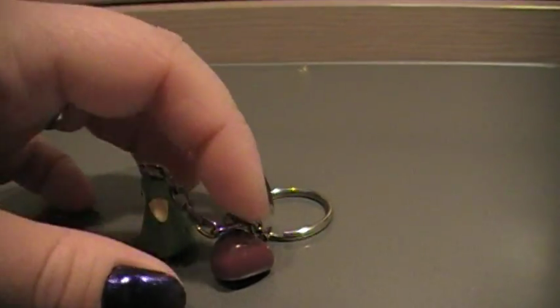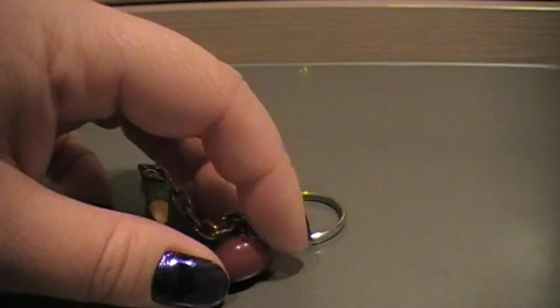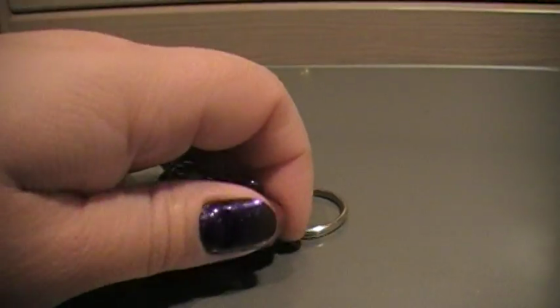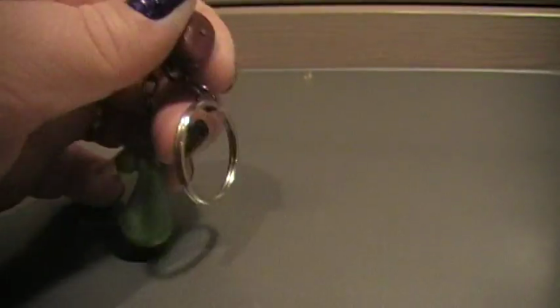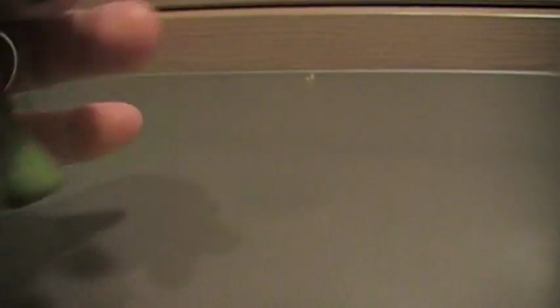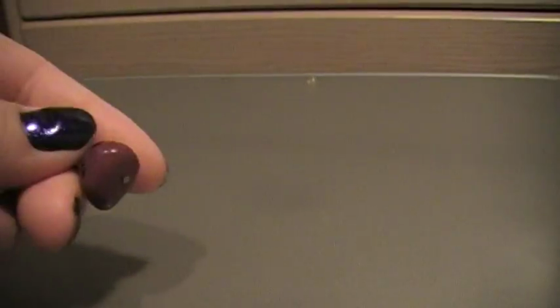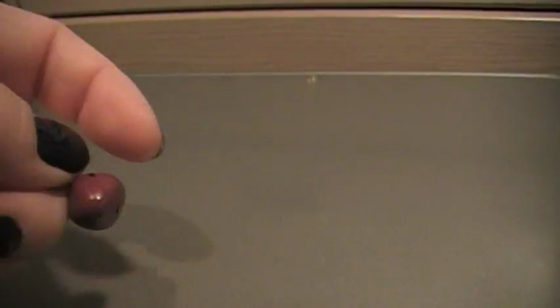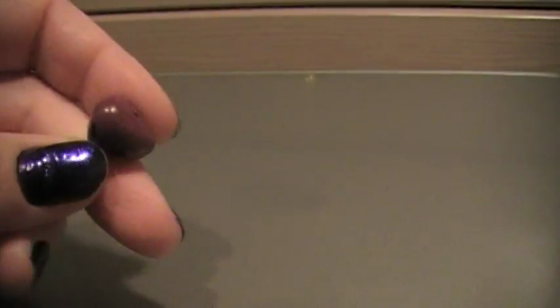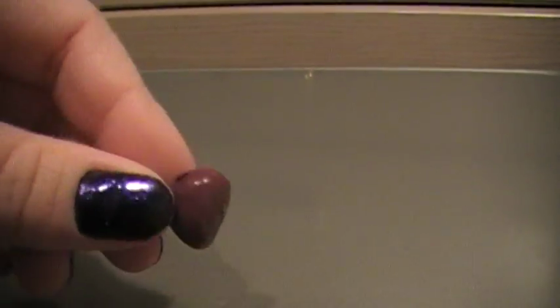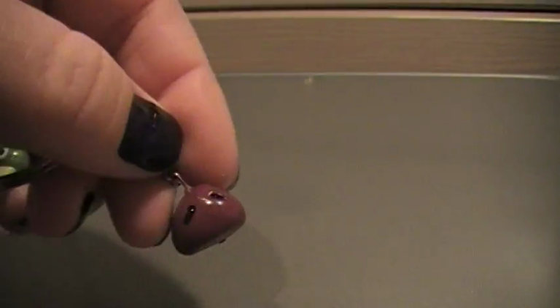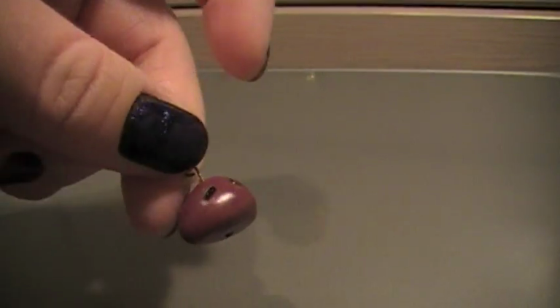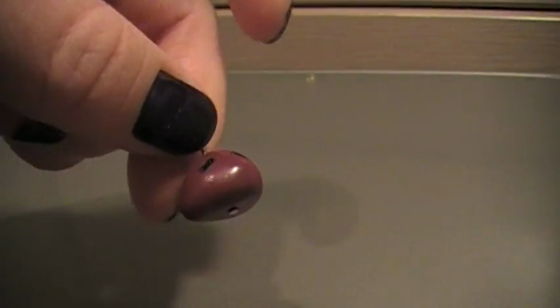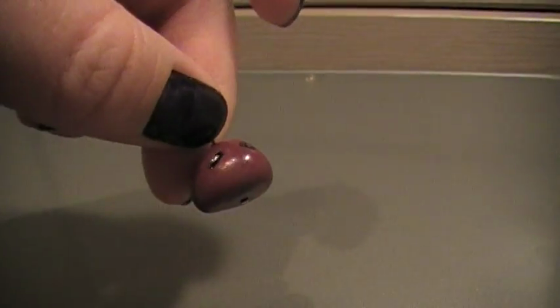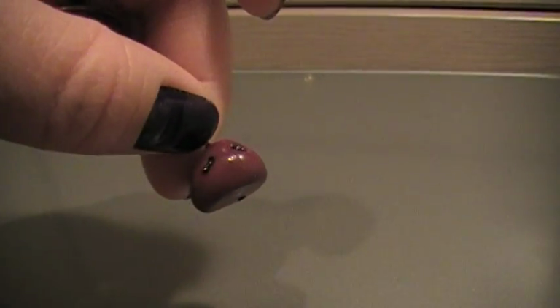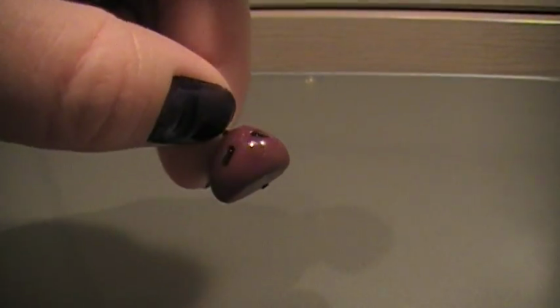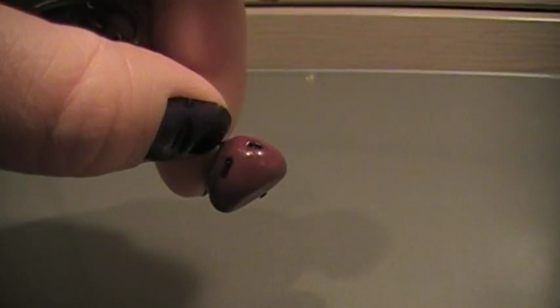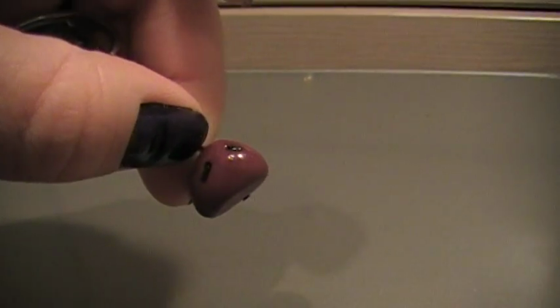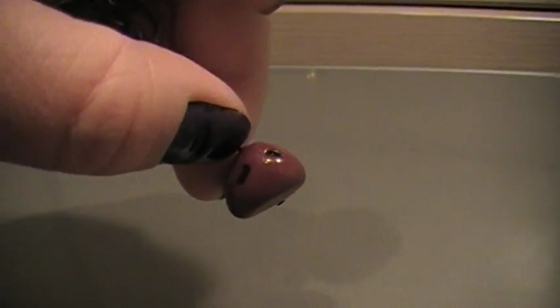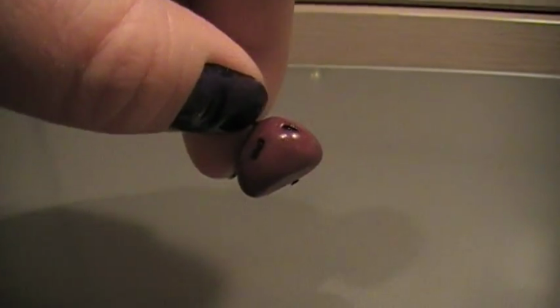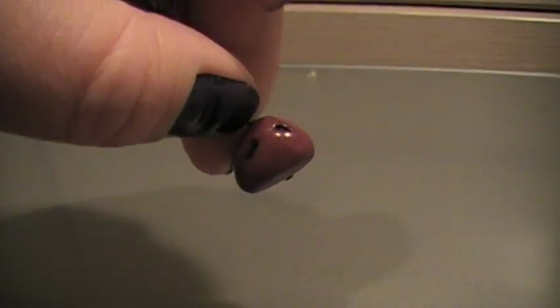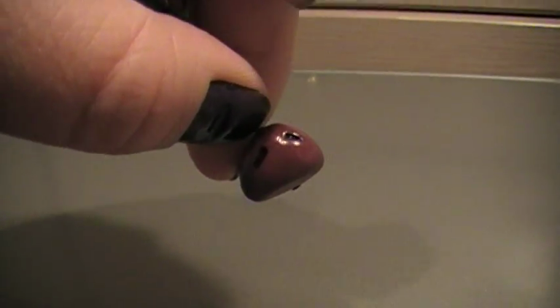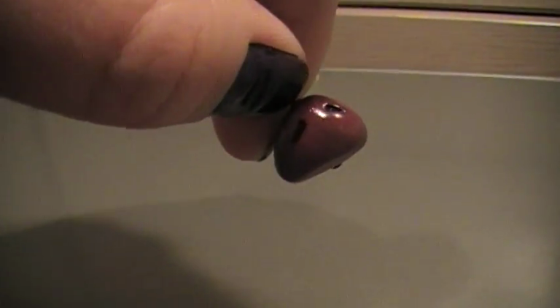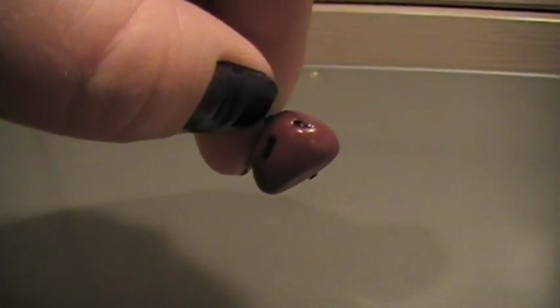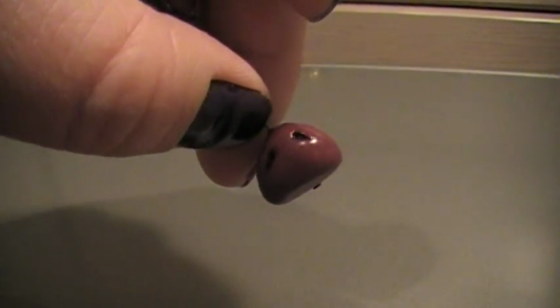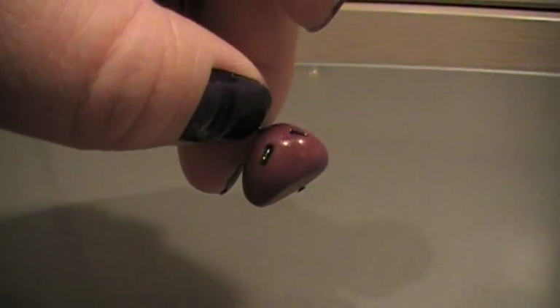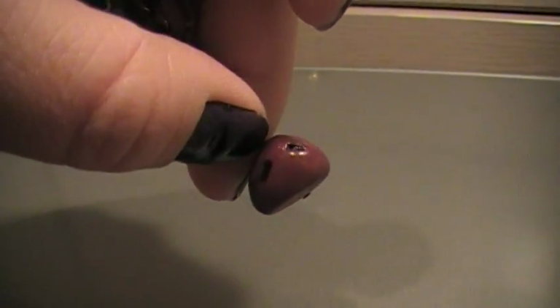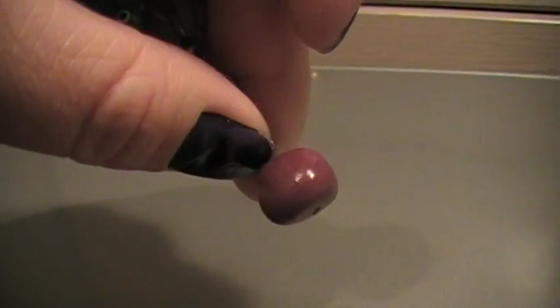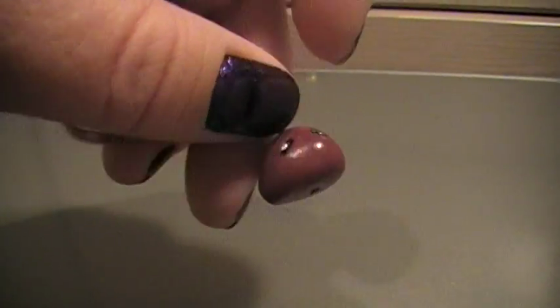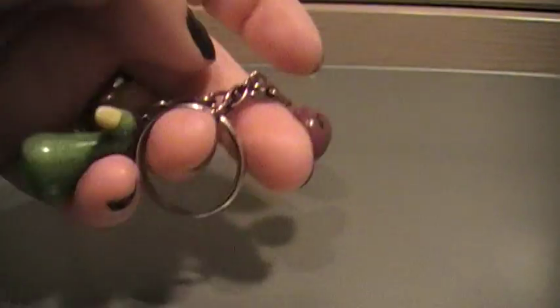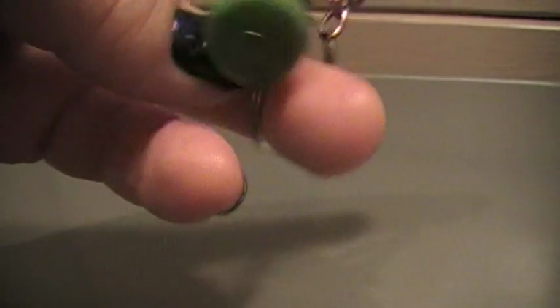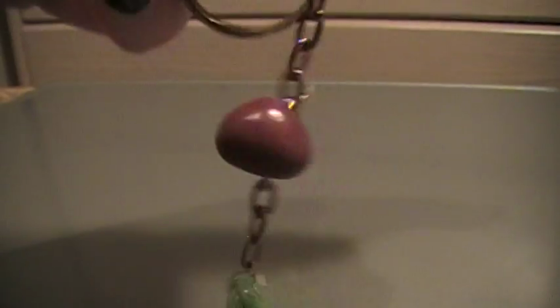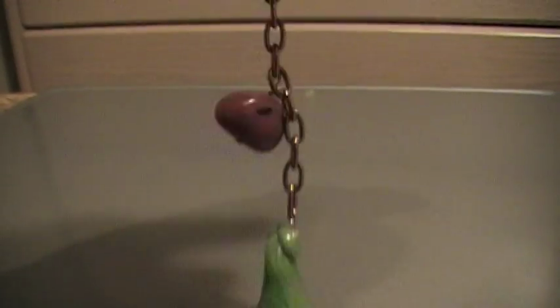And then the second thing on the keychain is the little blob dude that attacks you in the dungeons and breaks into a million little bits of him. So there's that, and that is on the keychain.